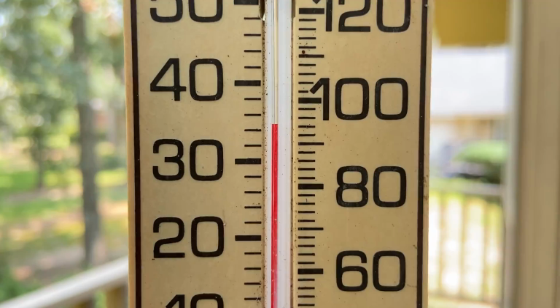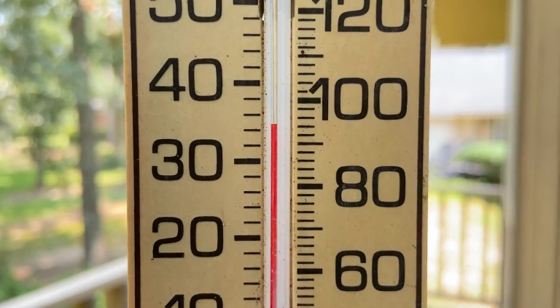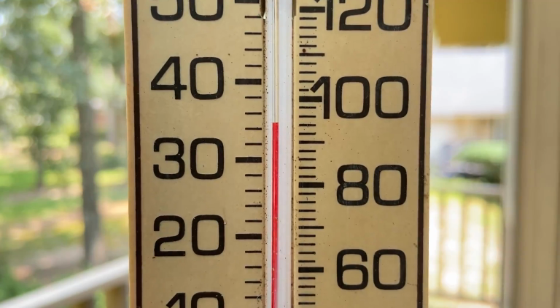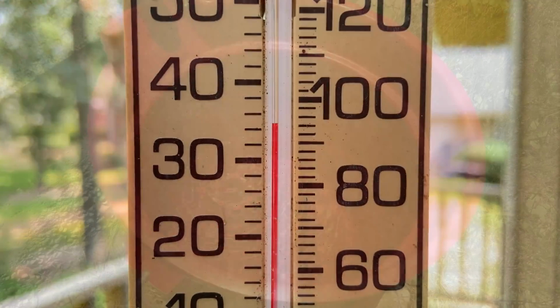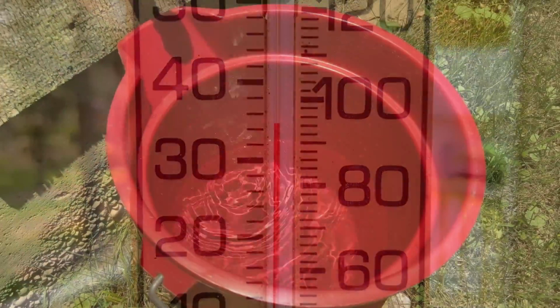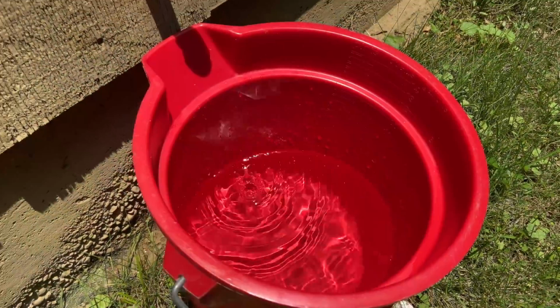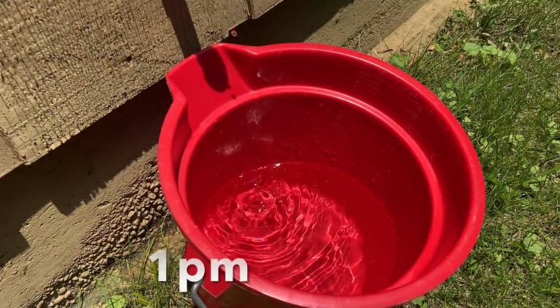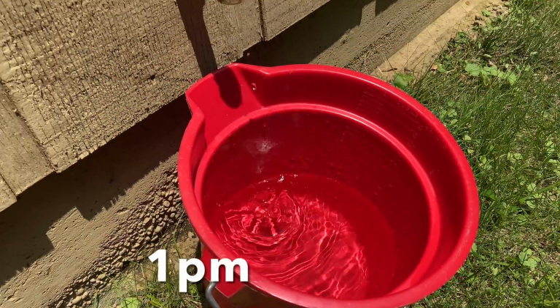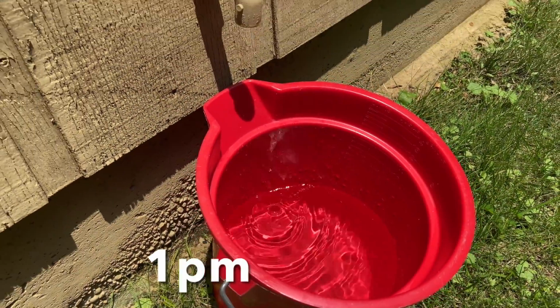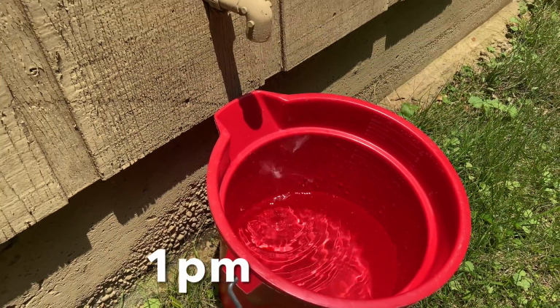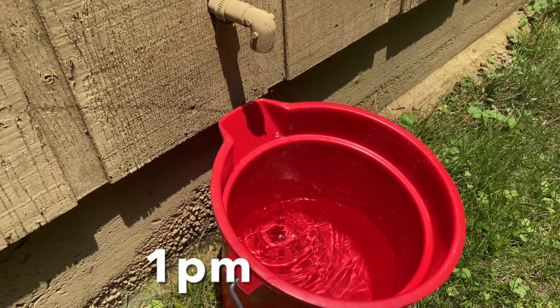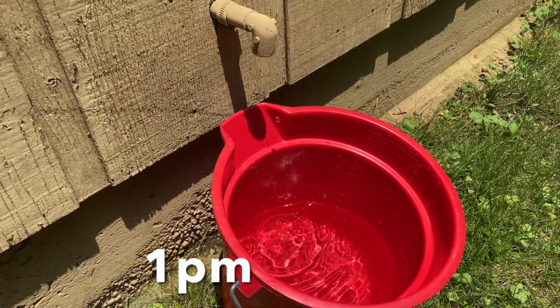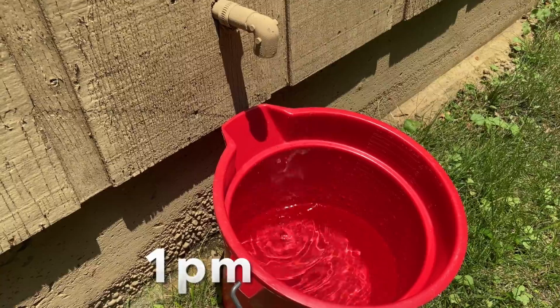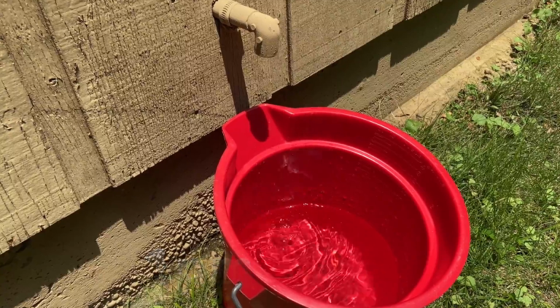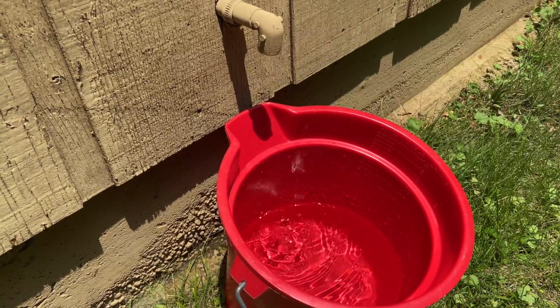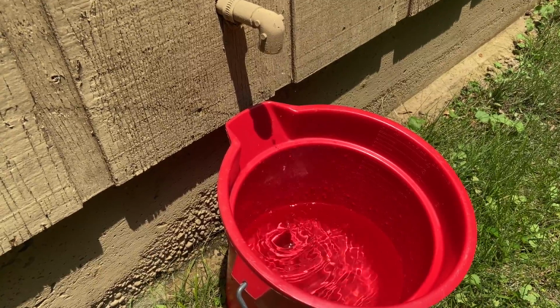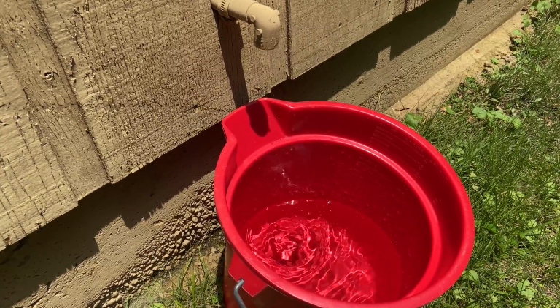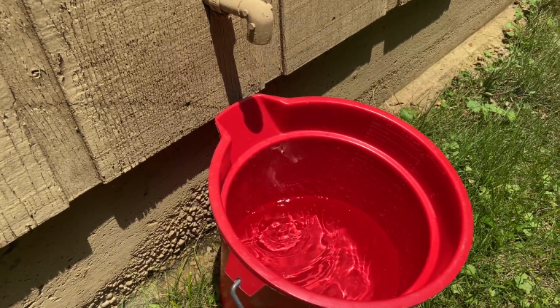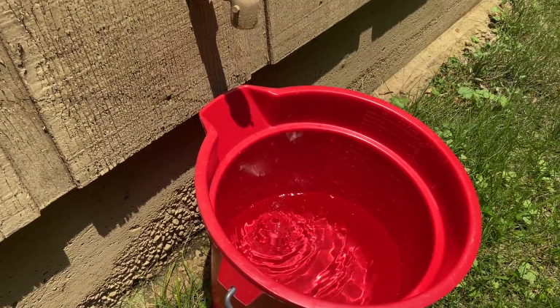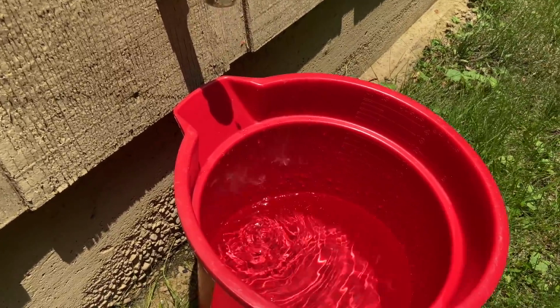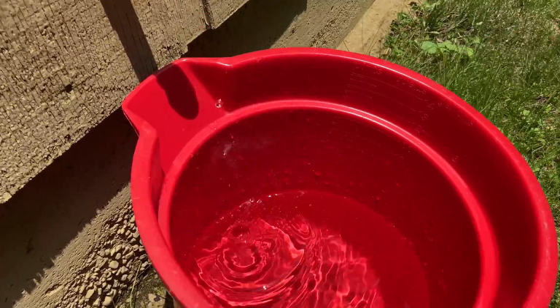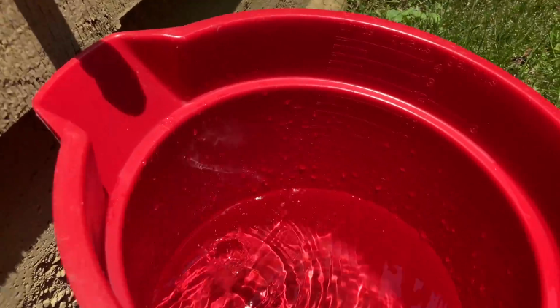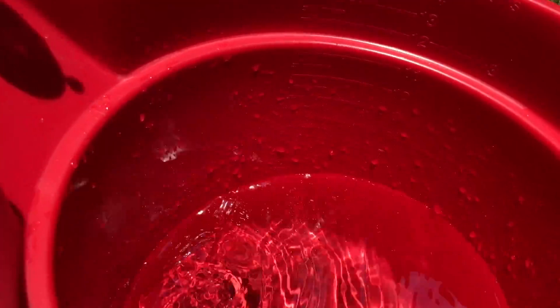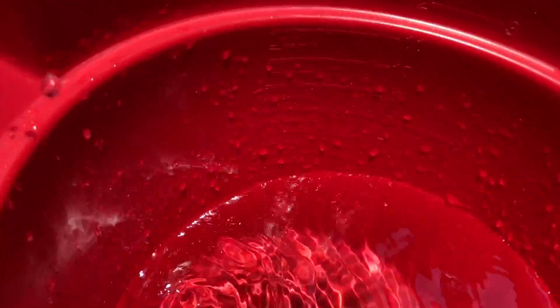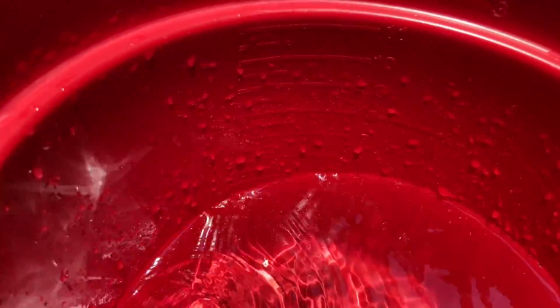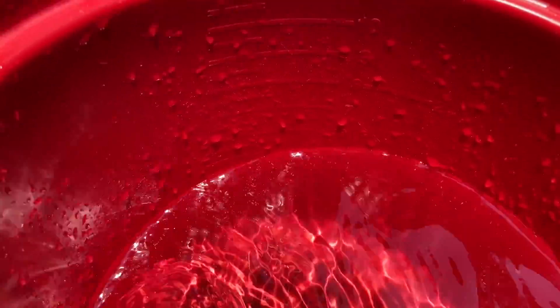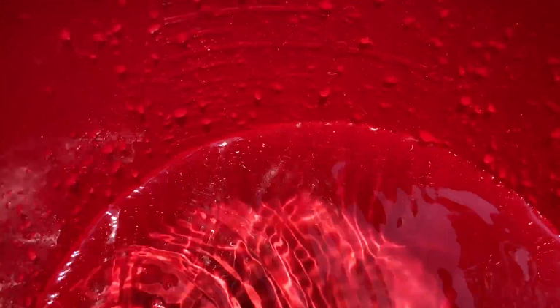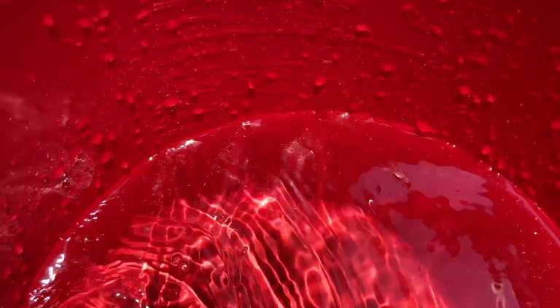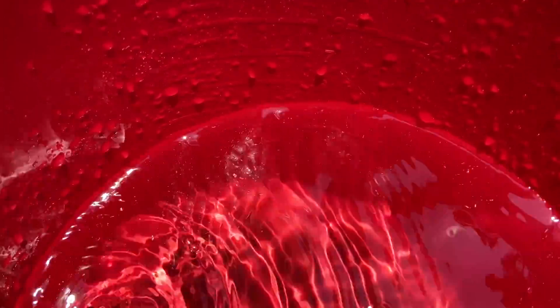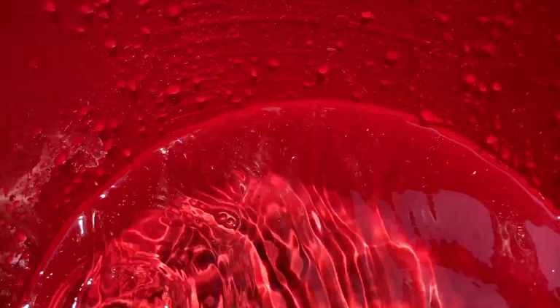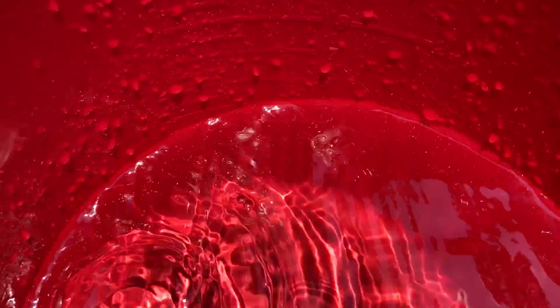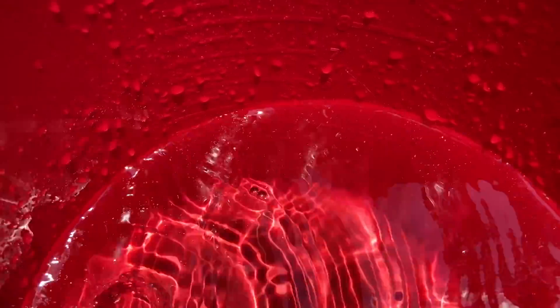Inside your home you get moisture from the outside, and also from cooking, cleaning, showering, evaporation from the bathtub, and just from breathing. And that's moisture that condenses.